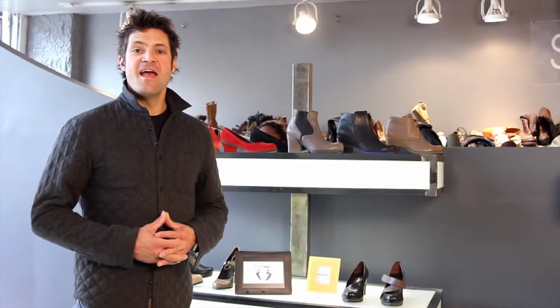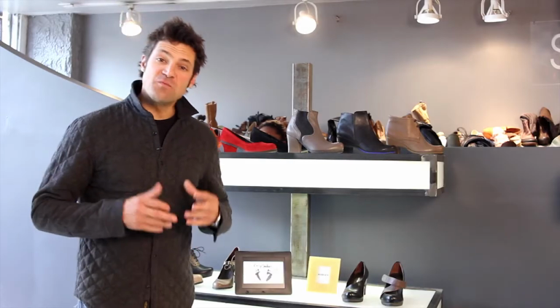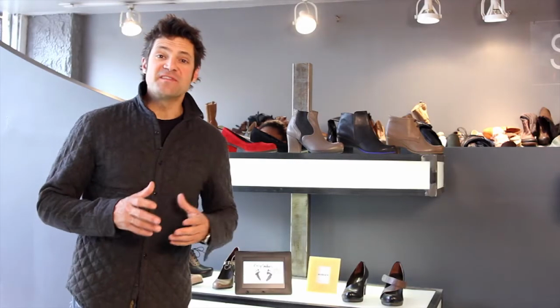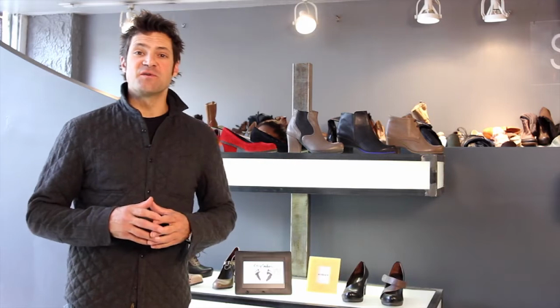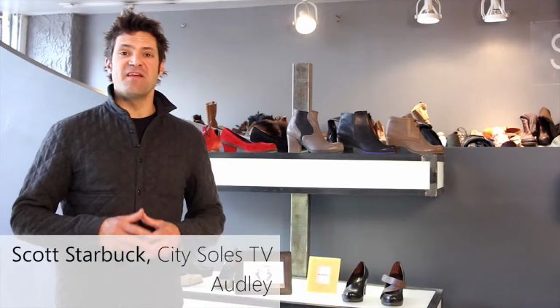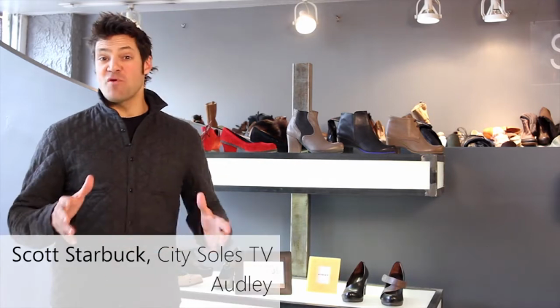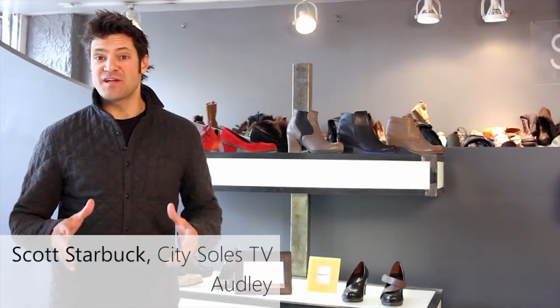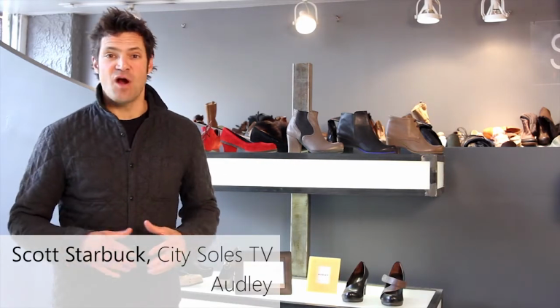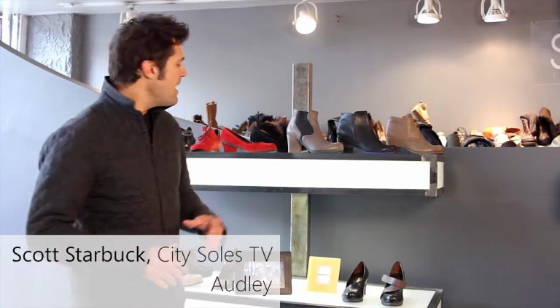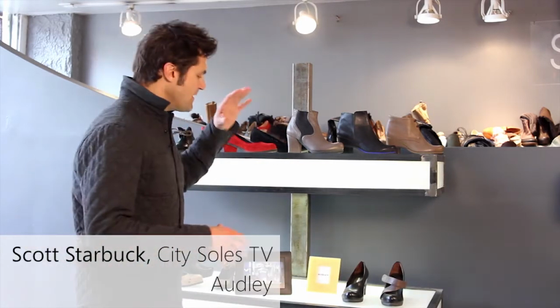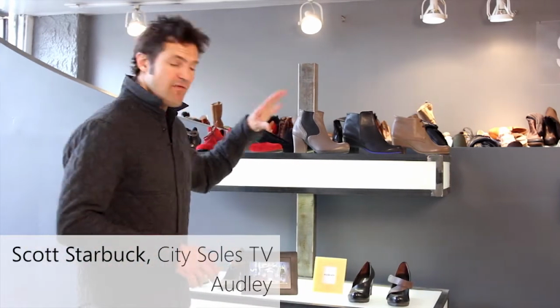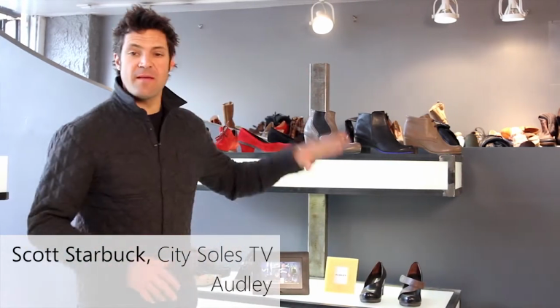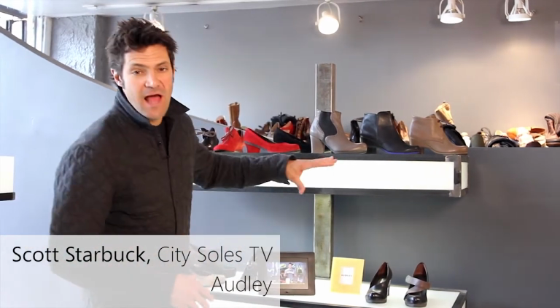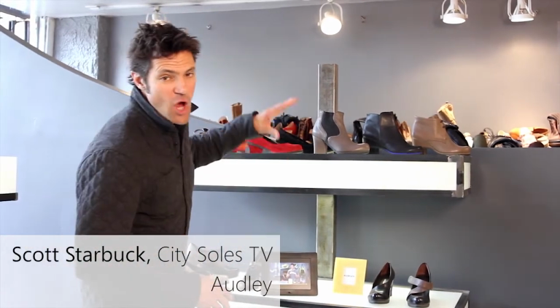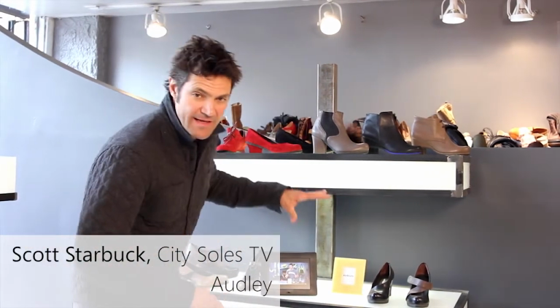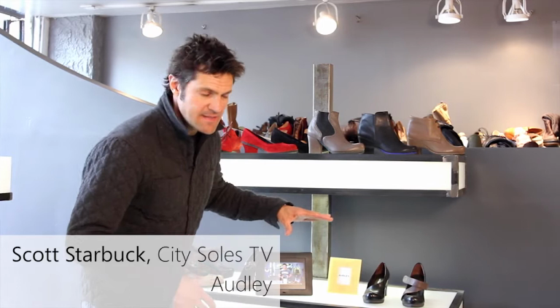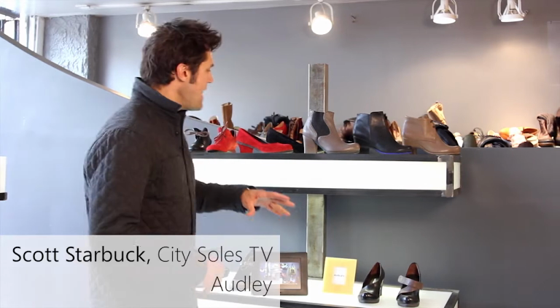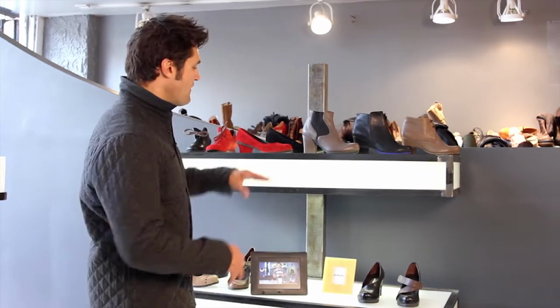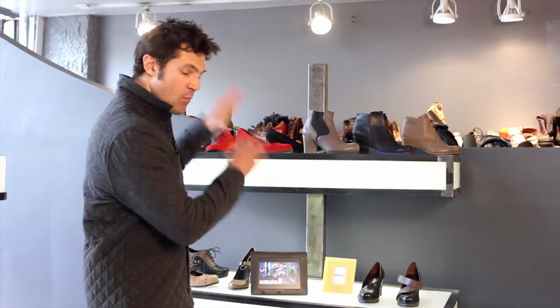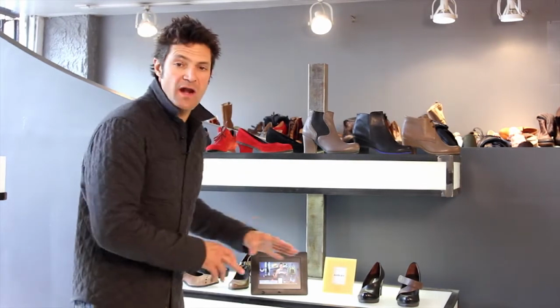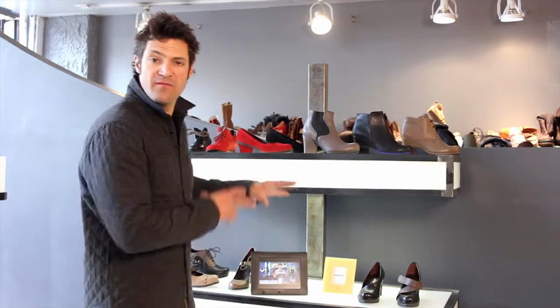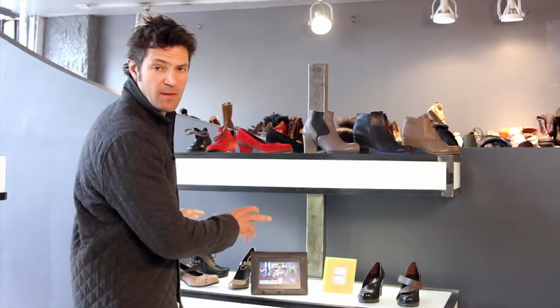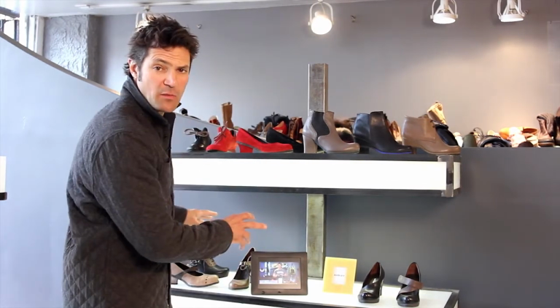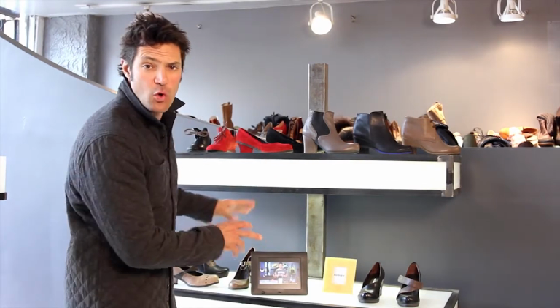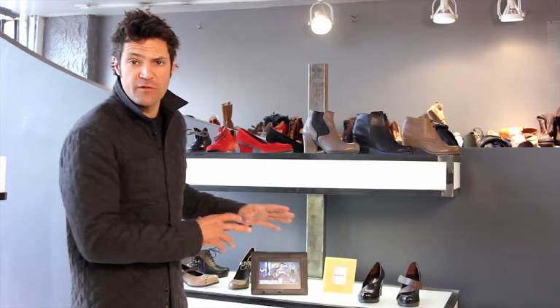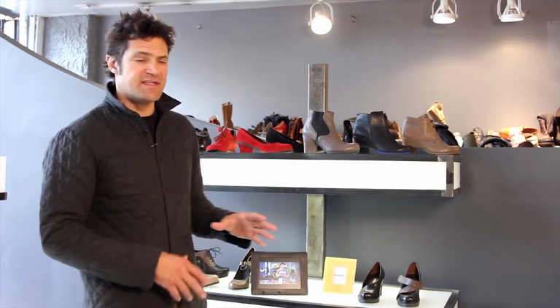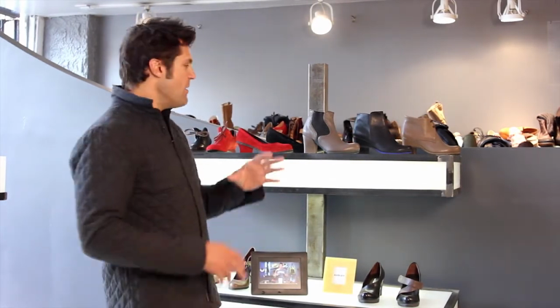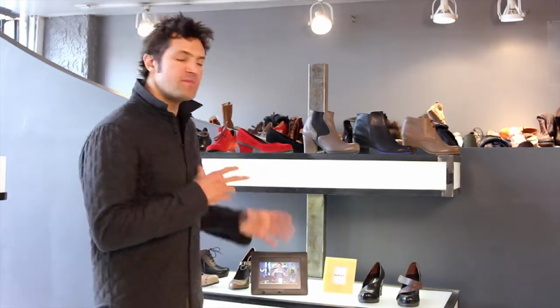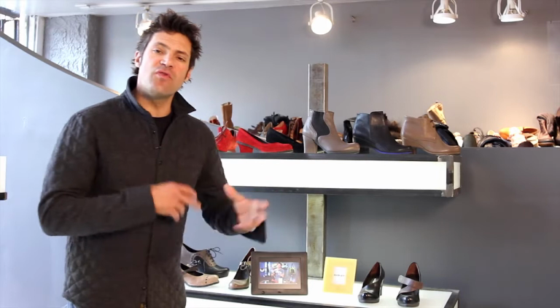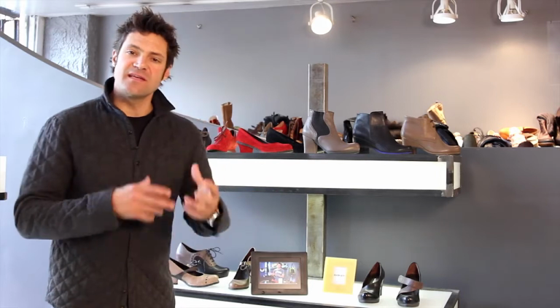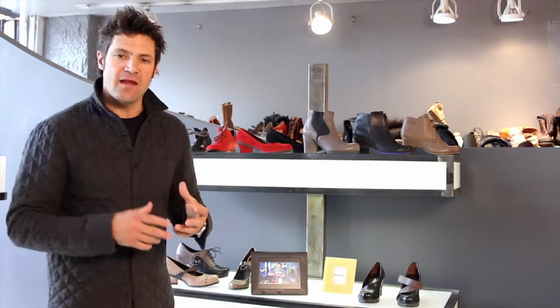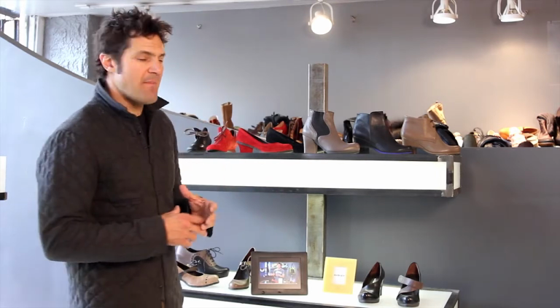Hey guys, welcome to CitySouls TV. I'm your host Scott Starbuck, and this is one of our famous lines, Oddly London. We've got some more products in our product review earlier in the season, but some new exciting things are happening.